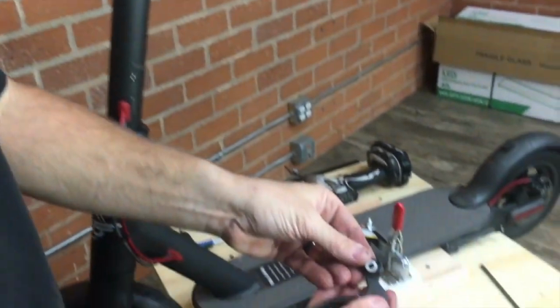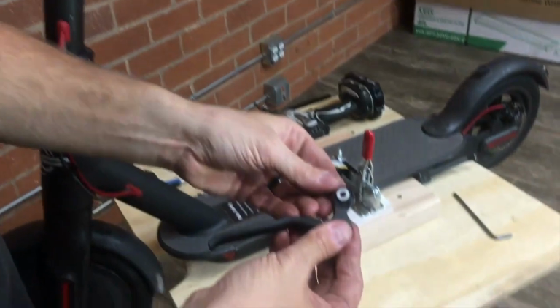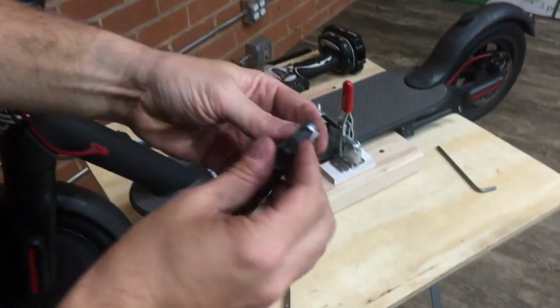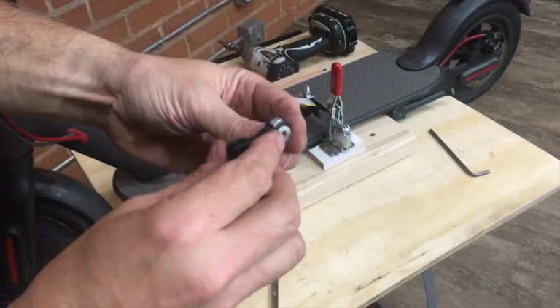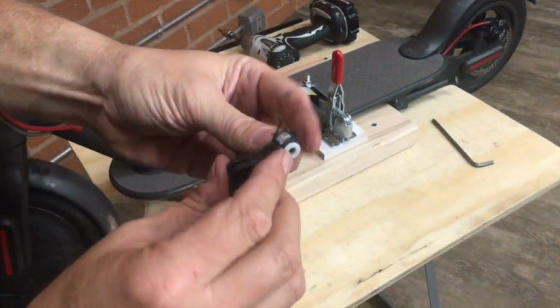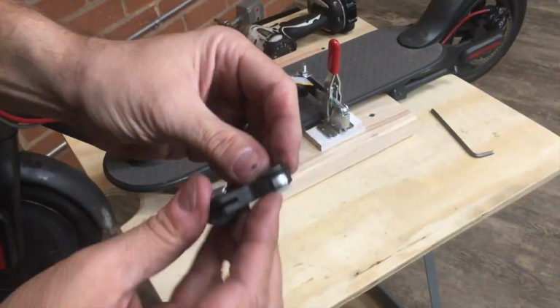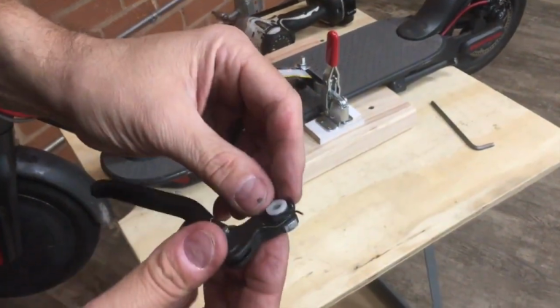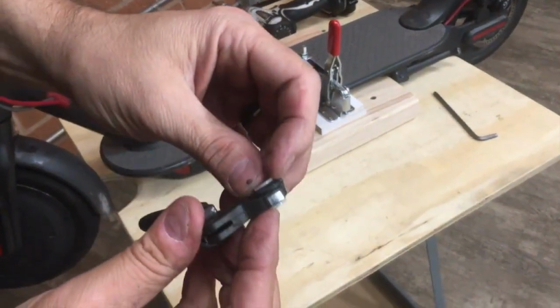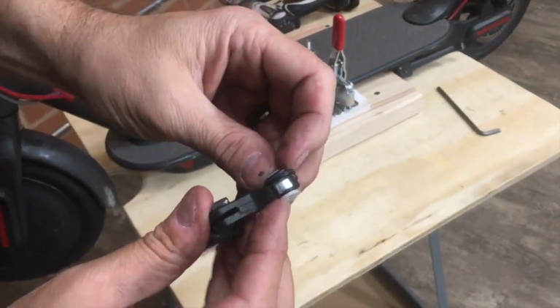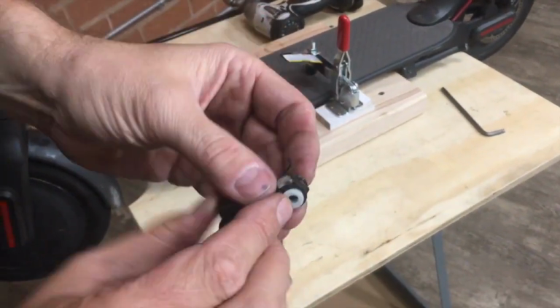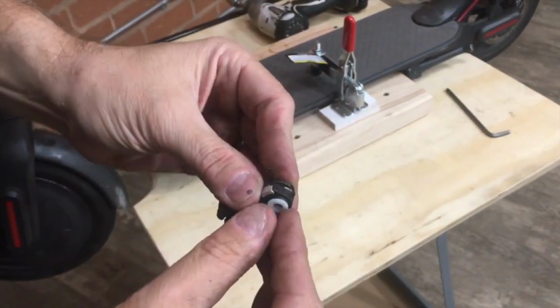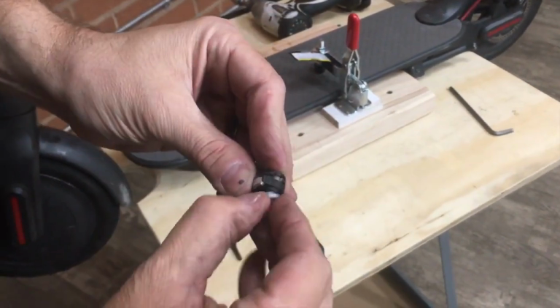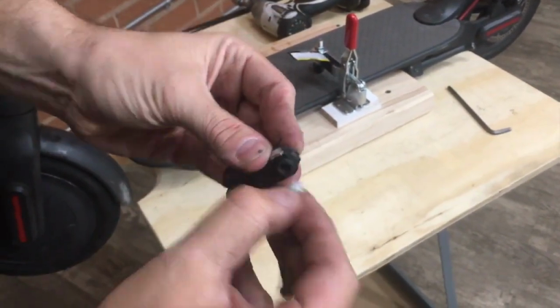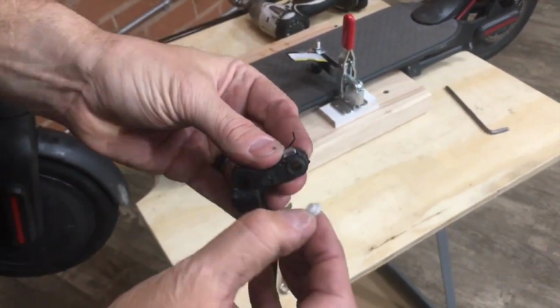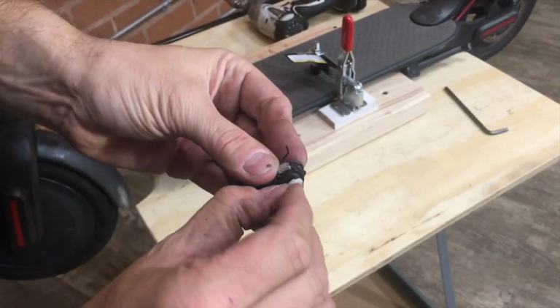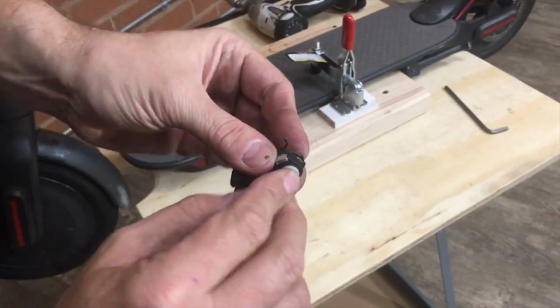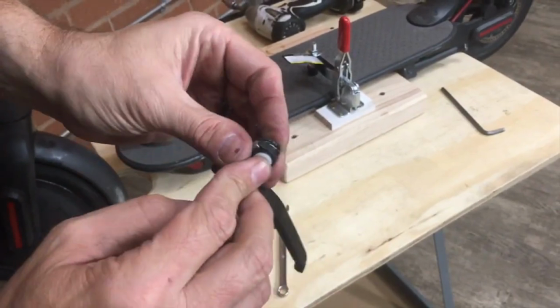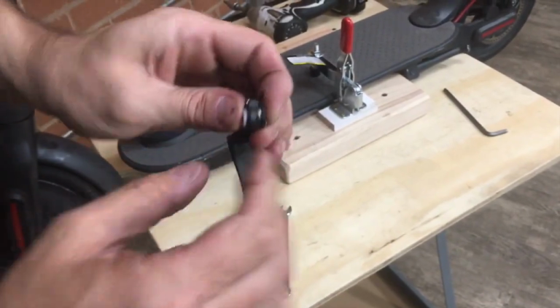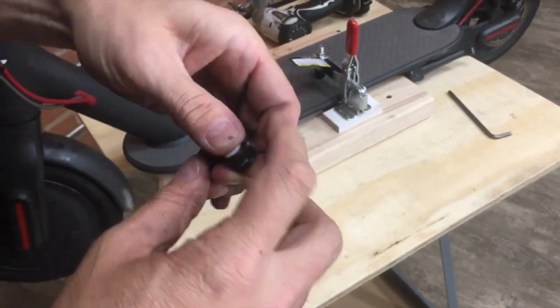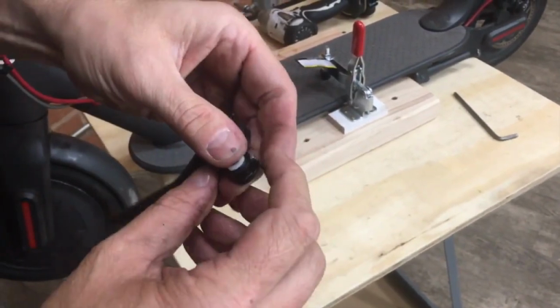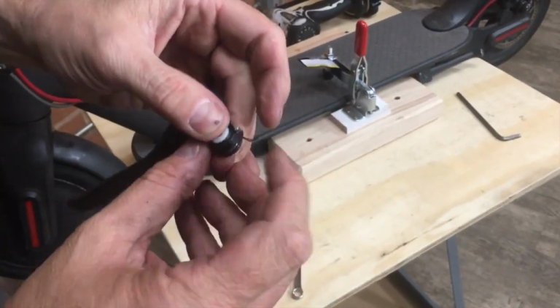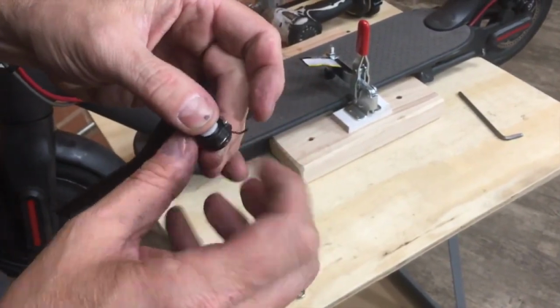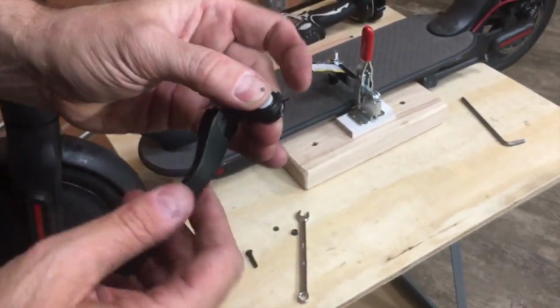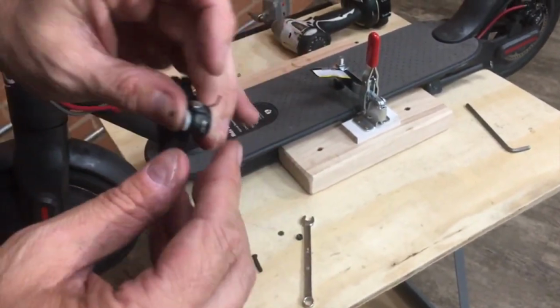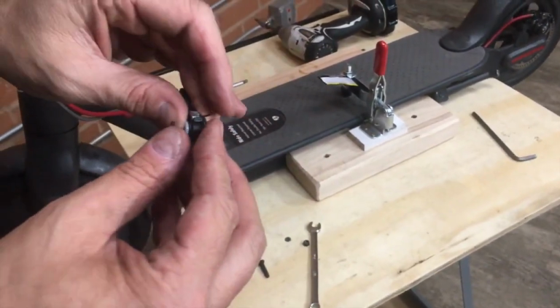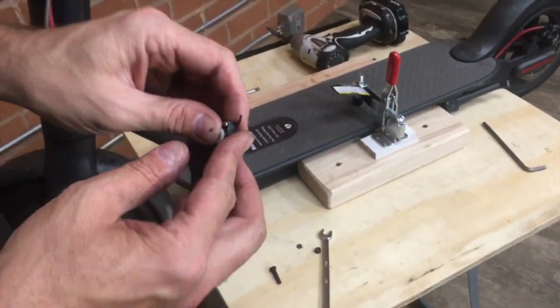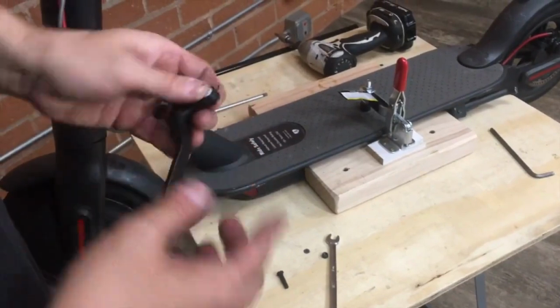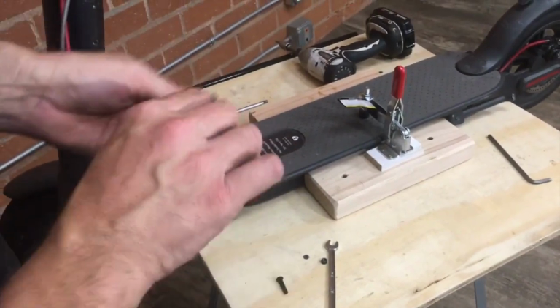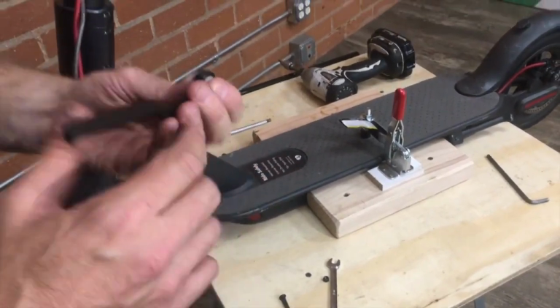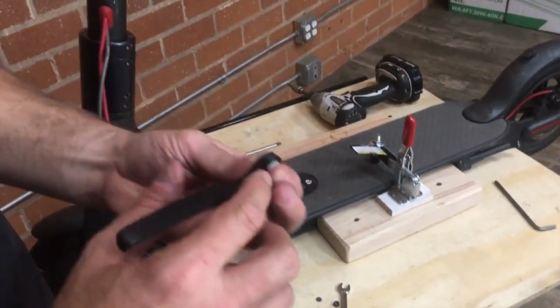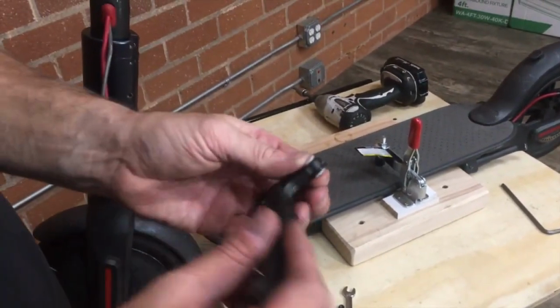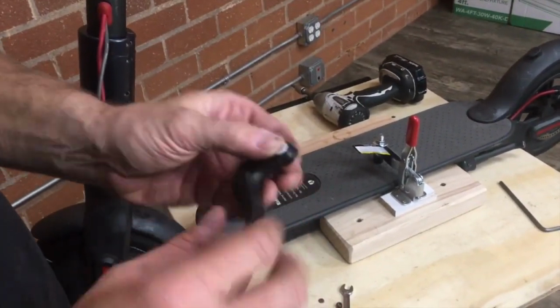You'll see that there's a plastic collar on both sides that need to be in place, as well as a spring that causes the lever to spring back into position. Now put these components on our new lever.